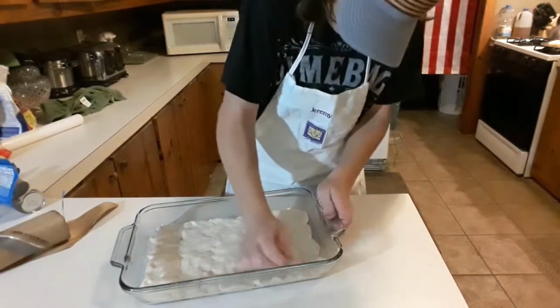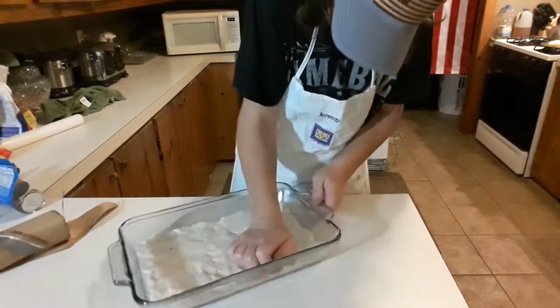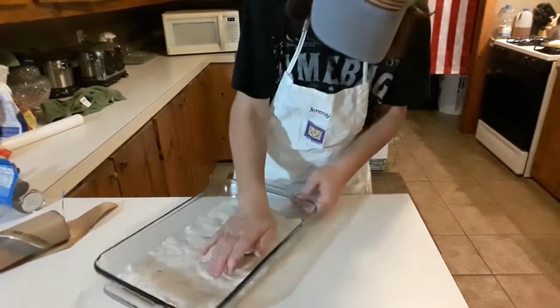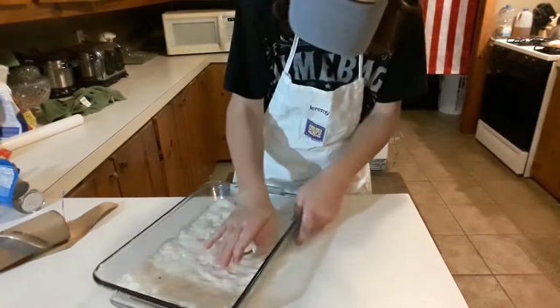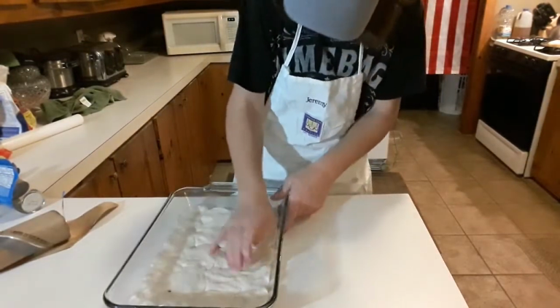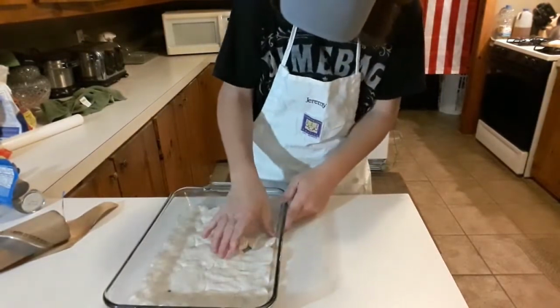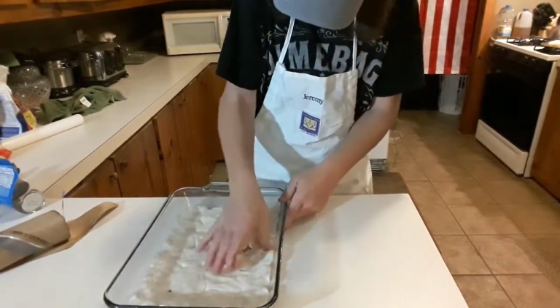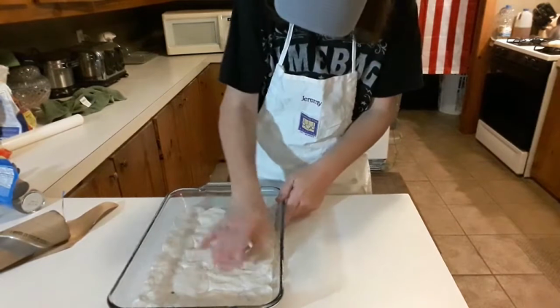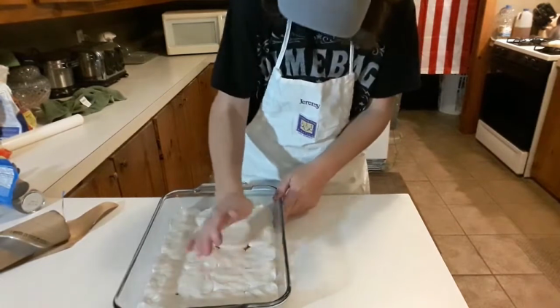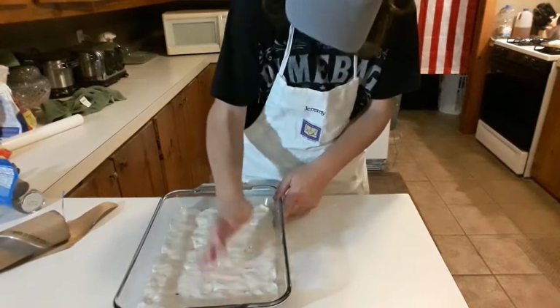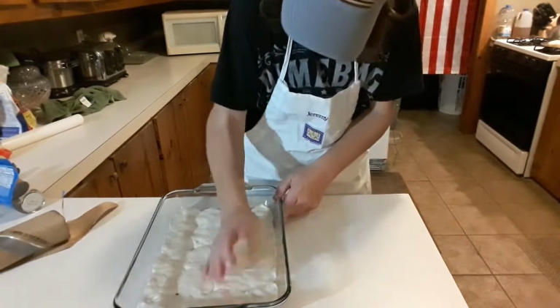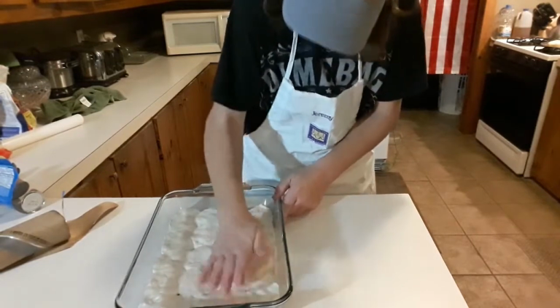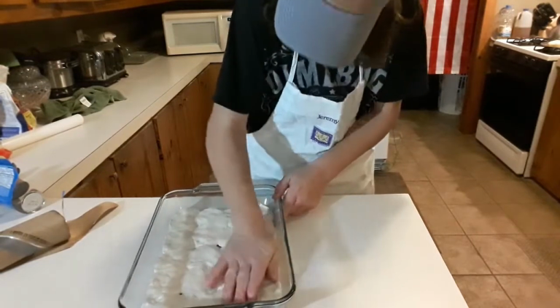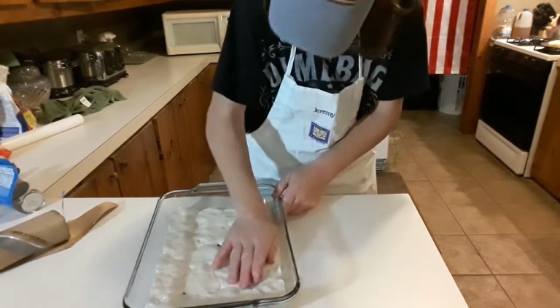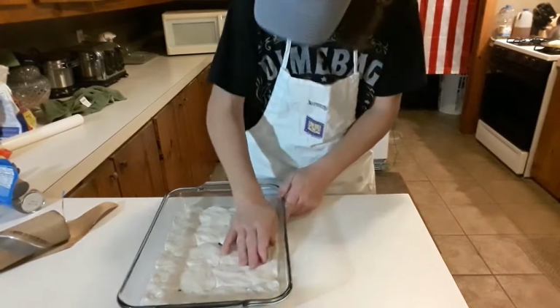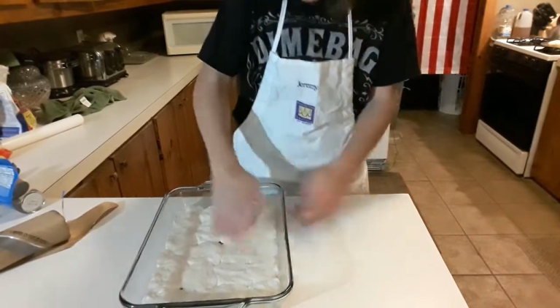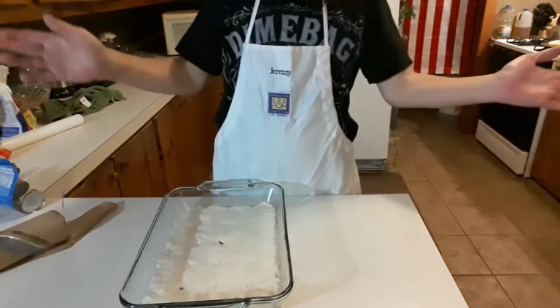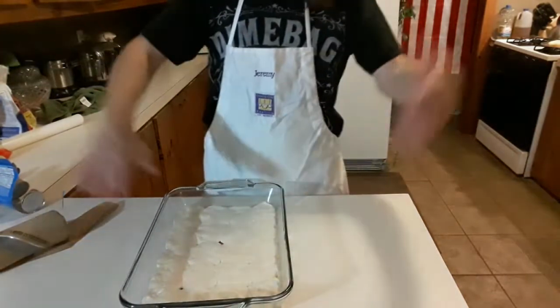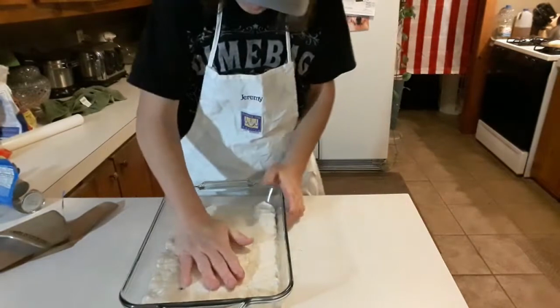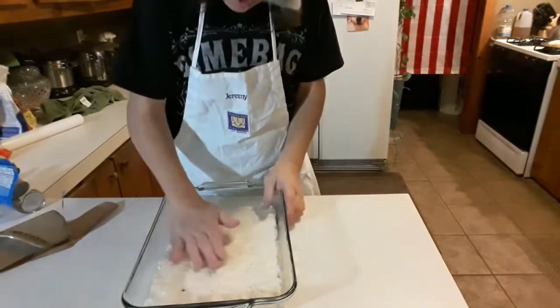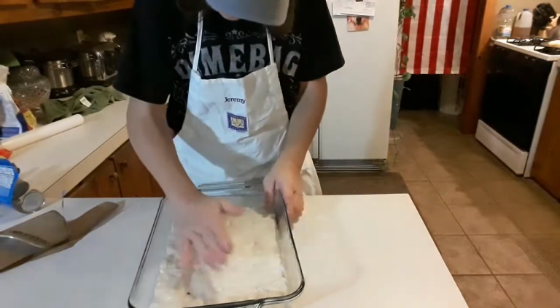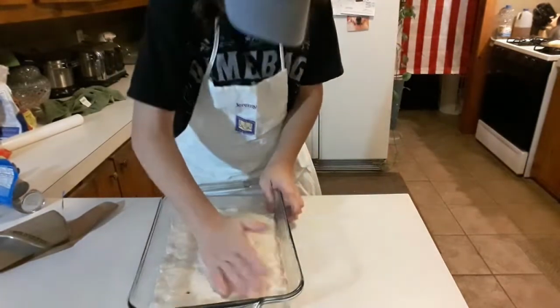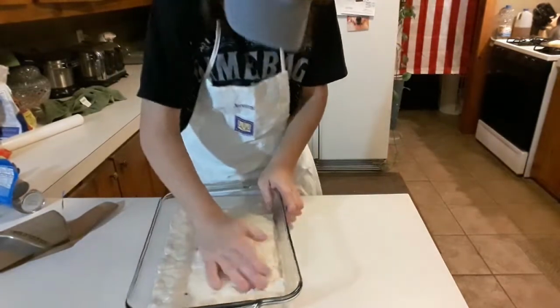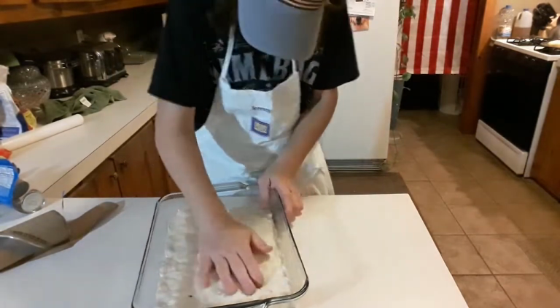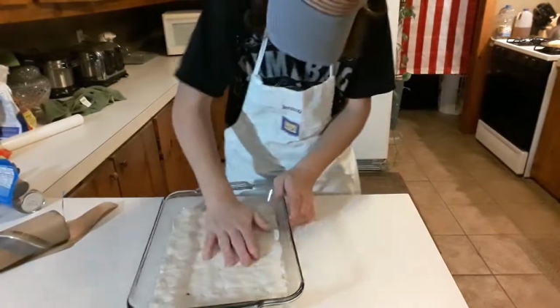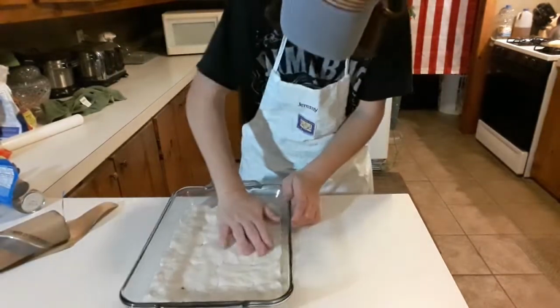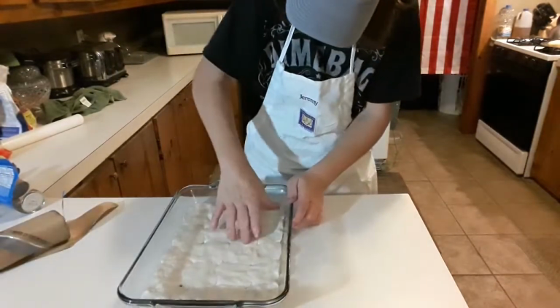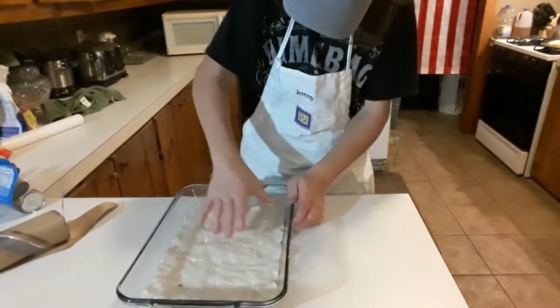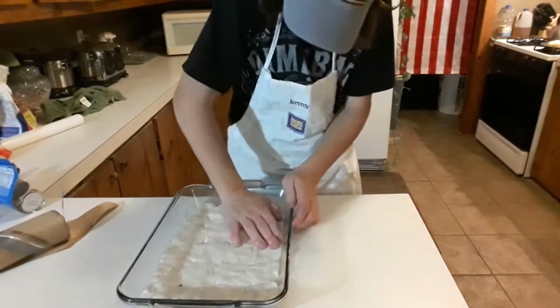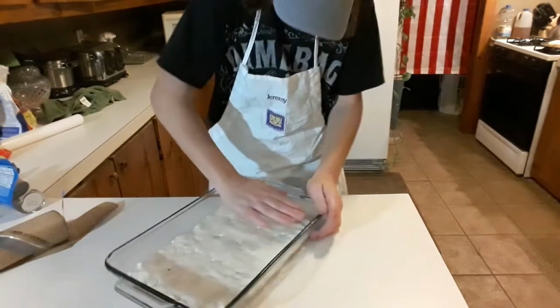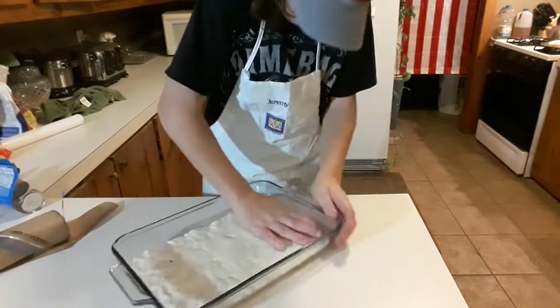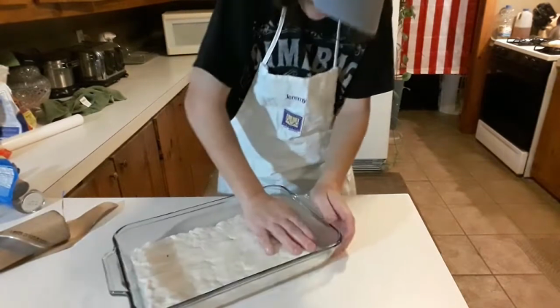I told her, 'Well, instead of you making it, I'll make it — it's my concoction.' And she said, 'Yeah, better yet, give me a night away from cooking.' I like that!